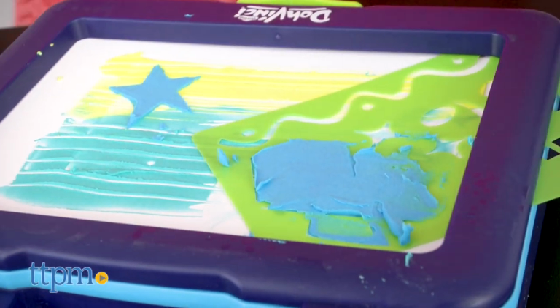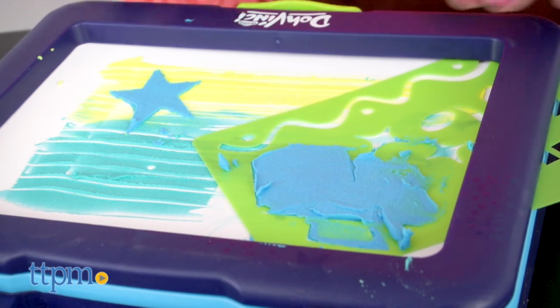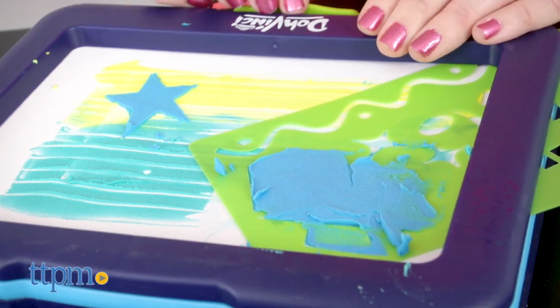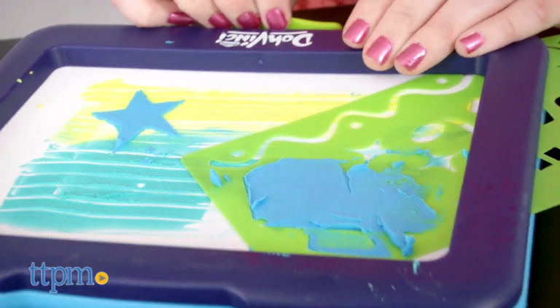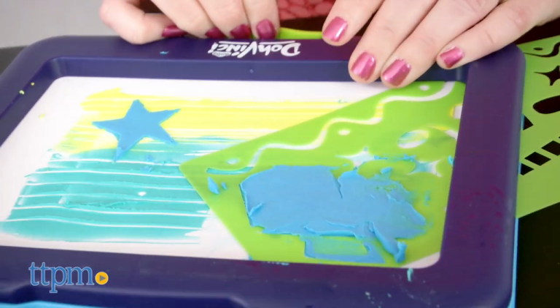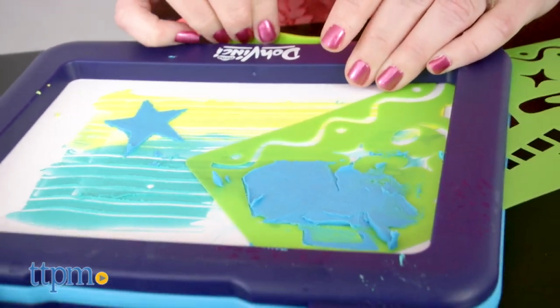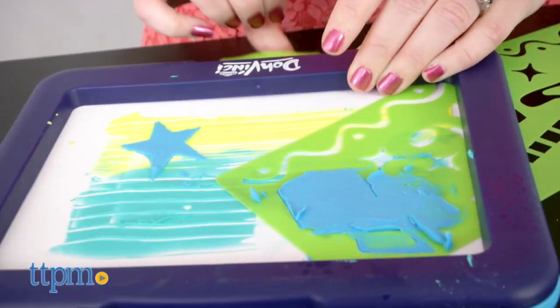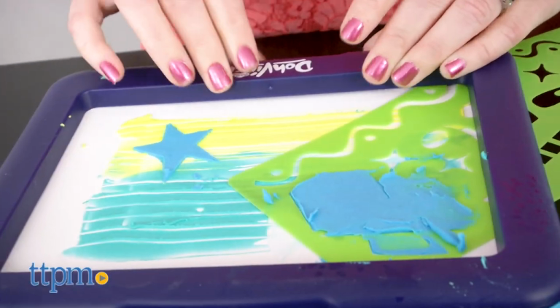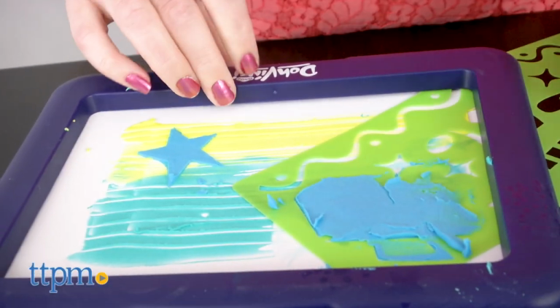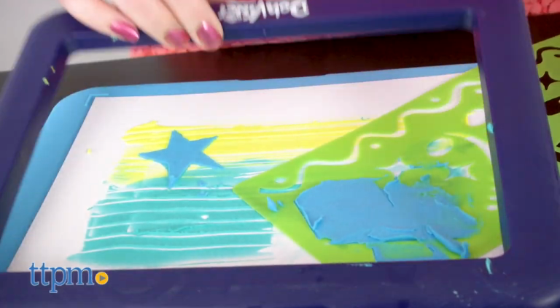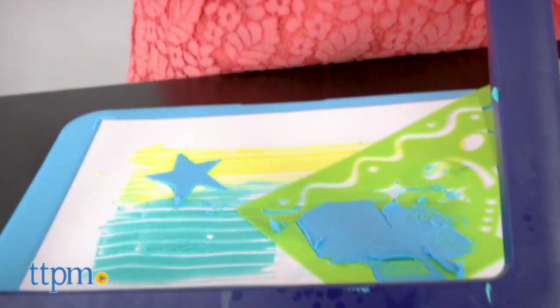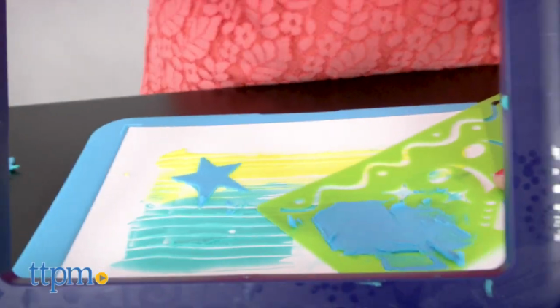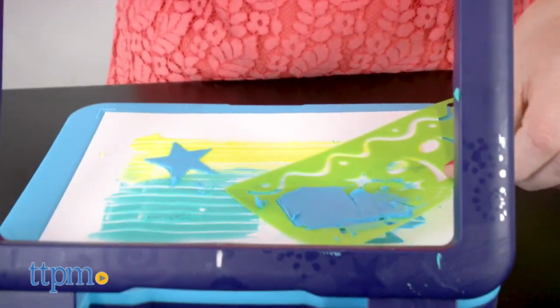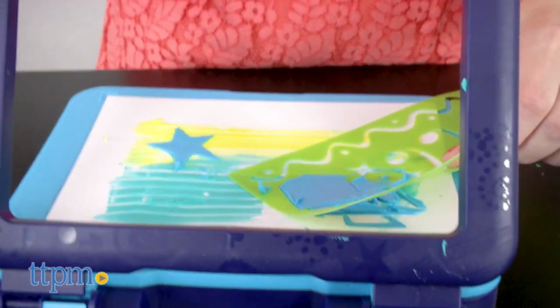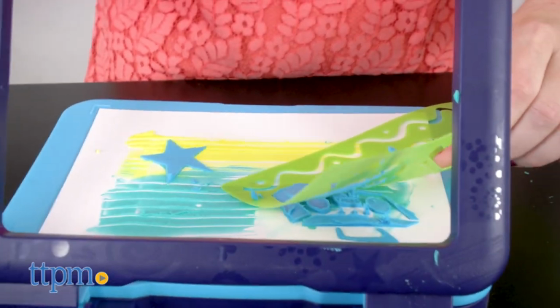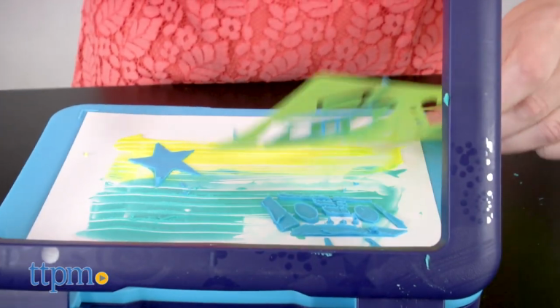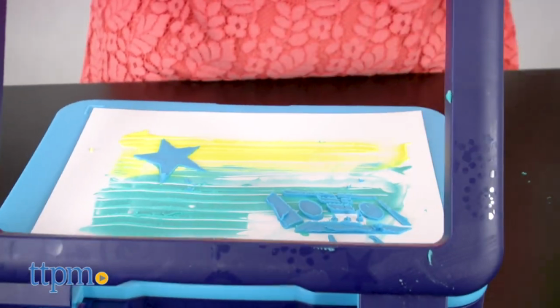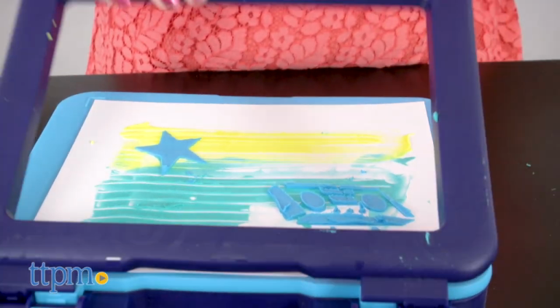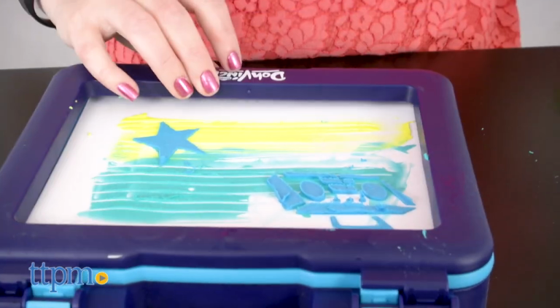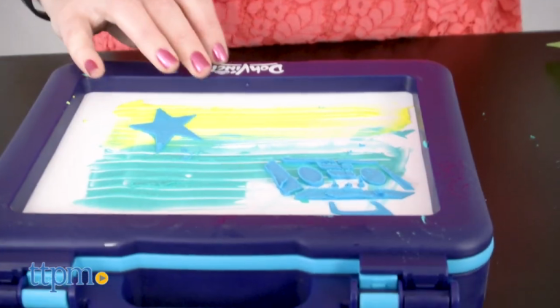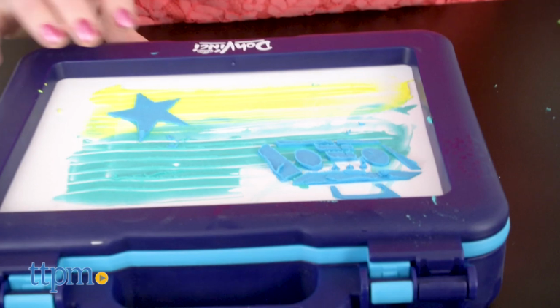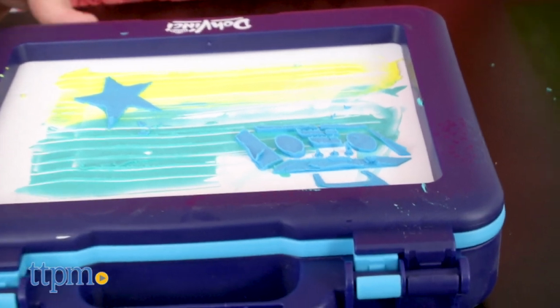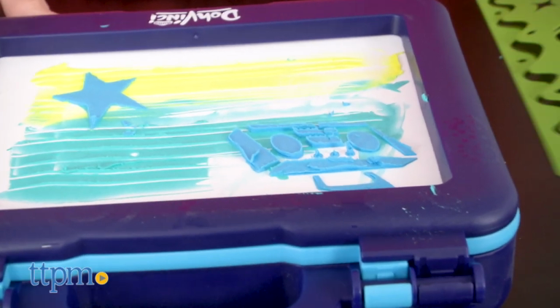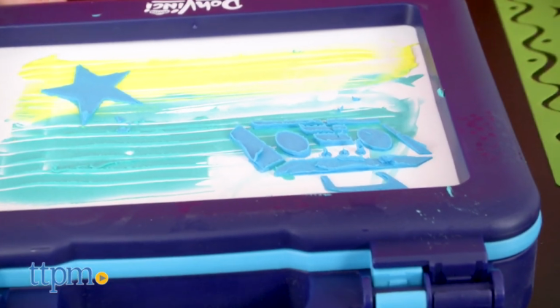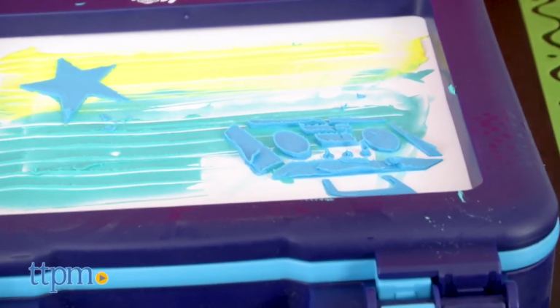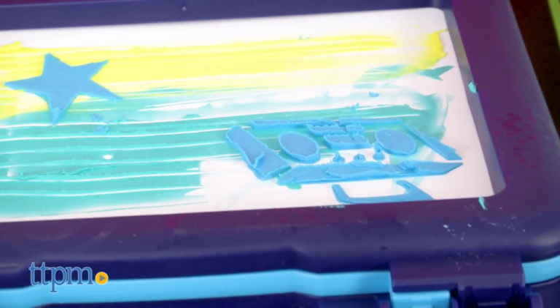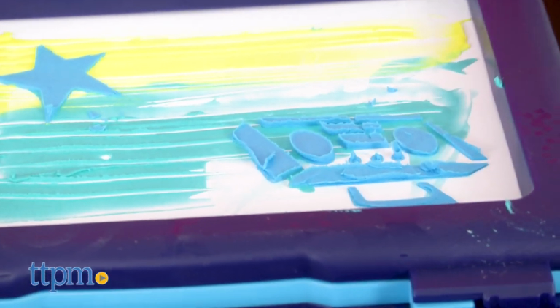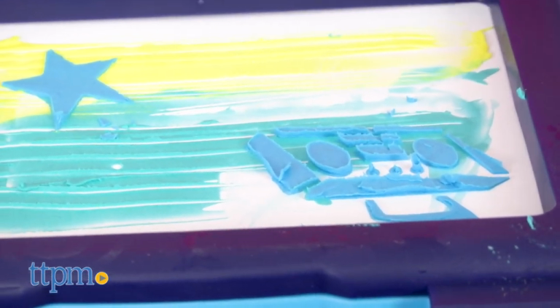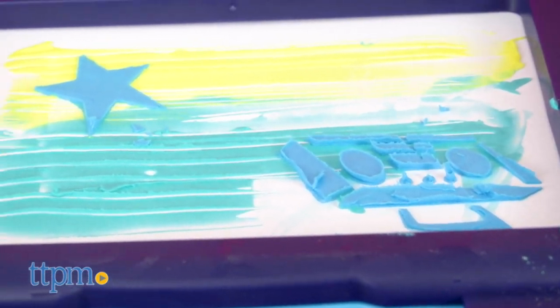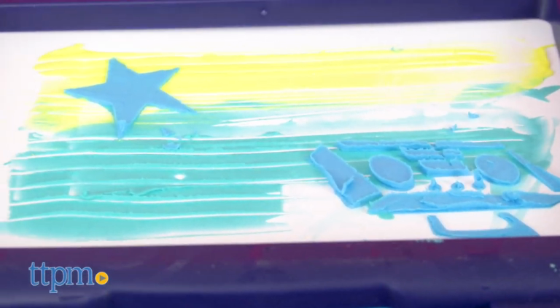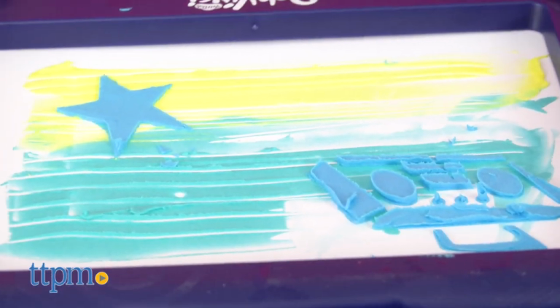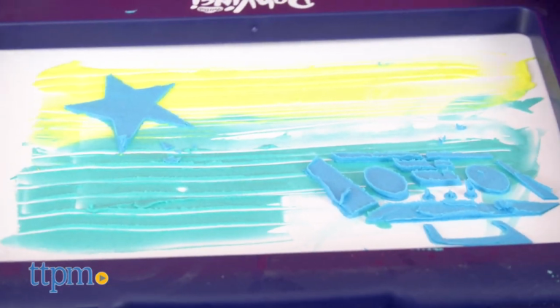Once kids are done designing on the art boards, they can take their artistic abilities to glass, paper, cardboard, or wood. This set also makes it easy to clean up and transport supplies.